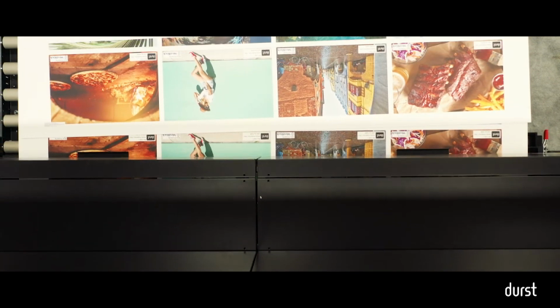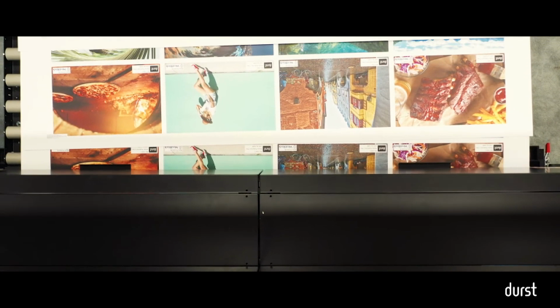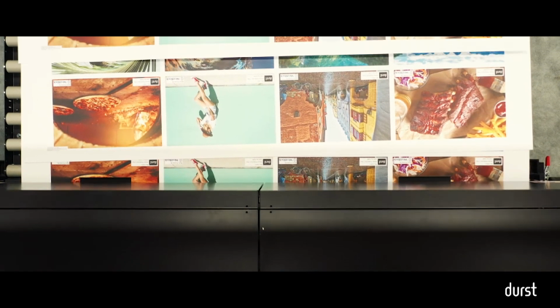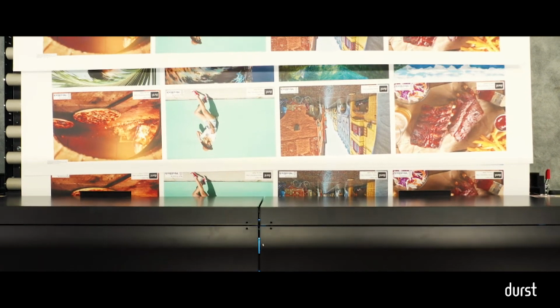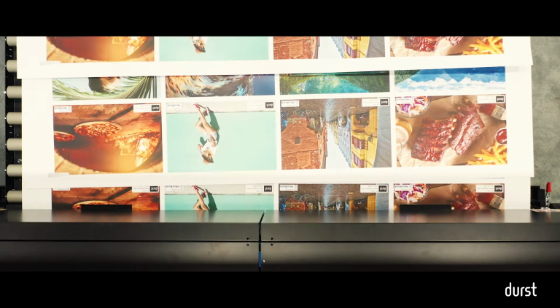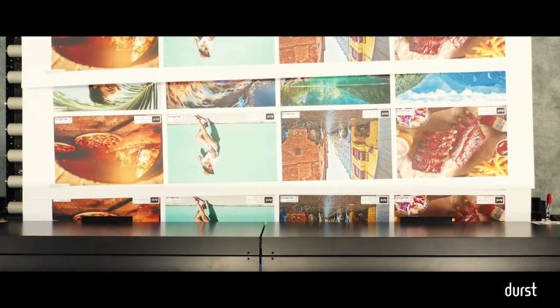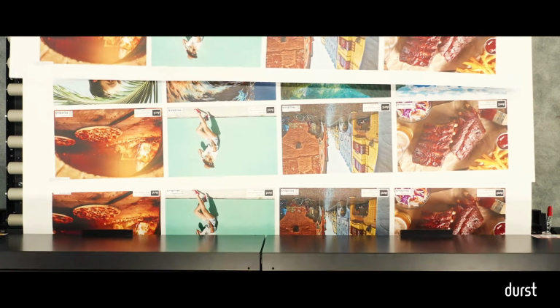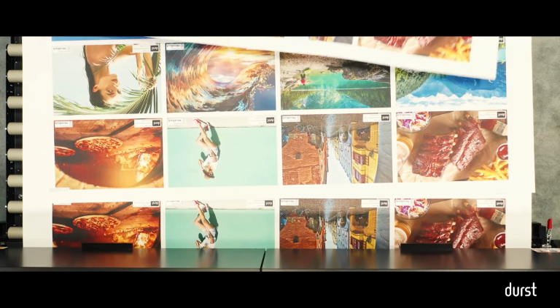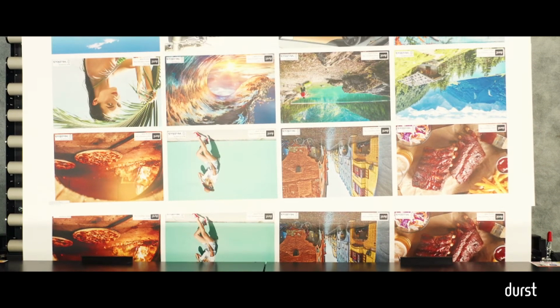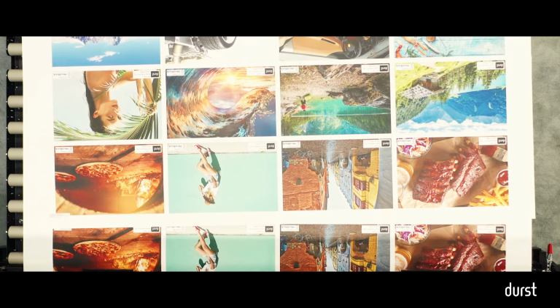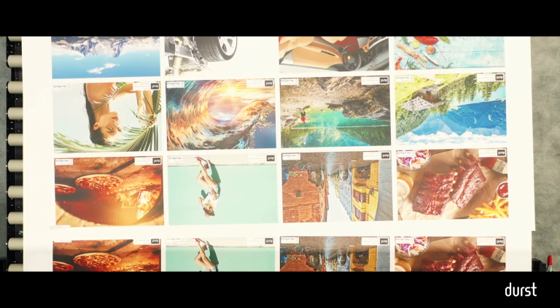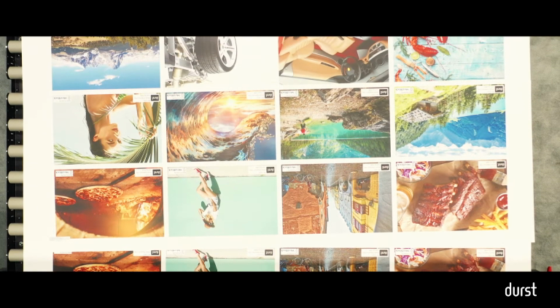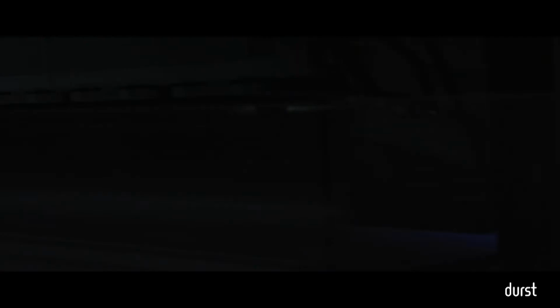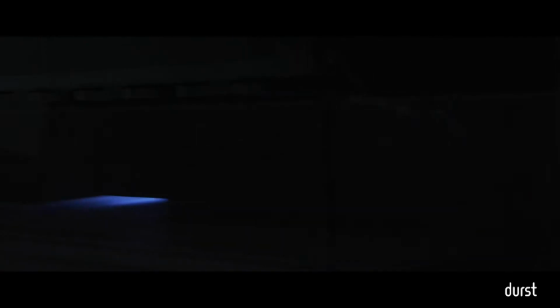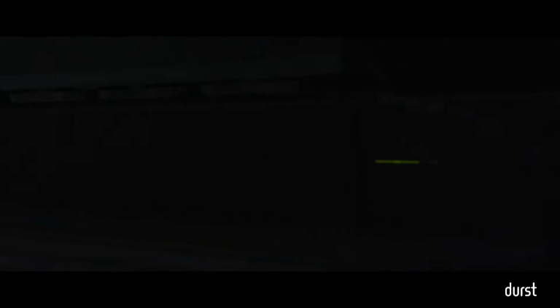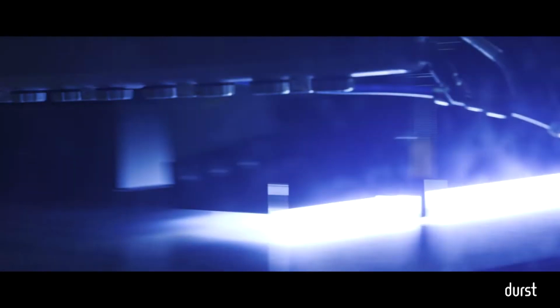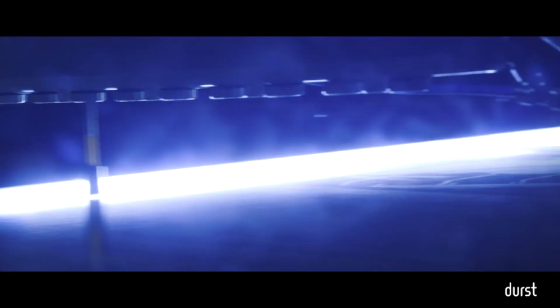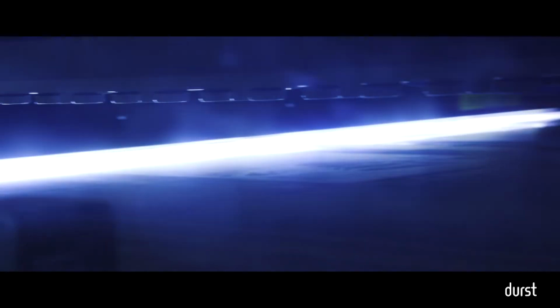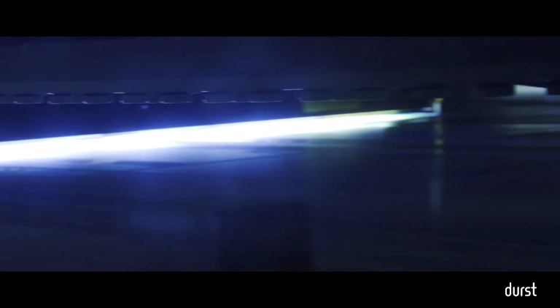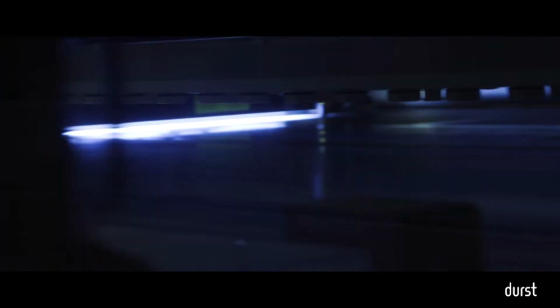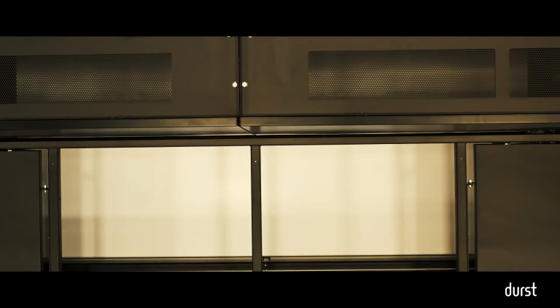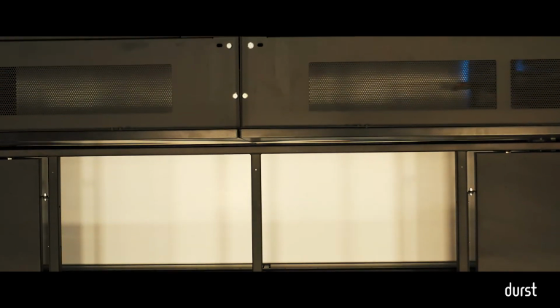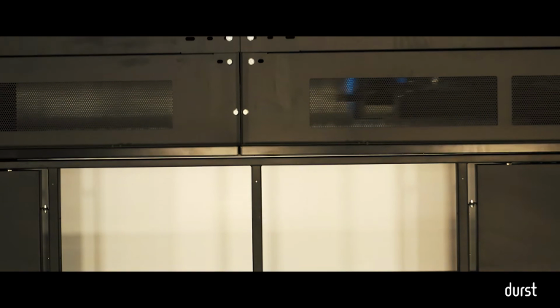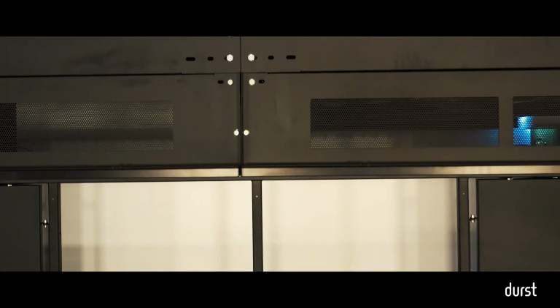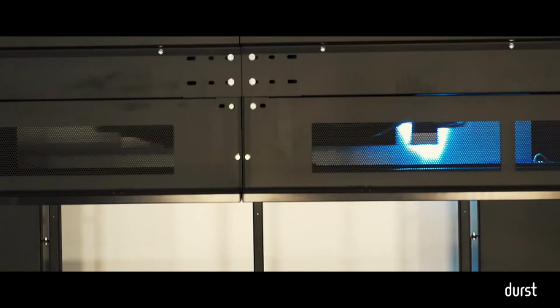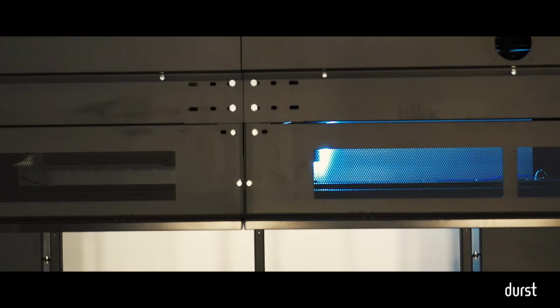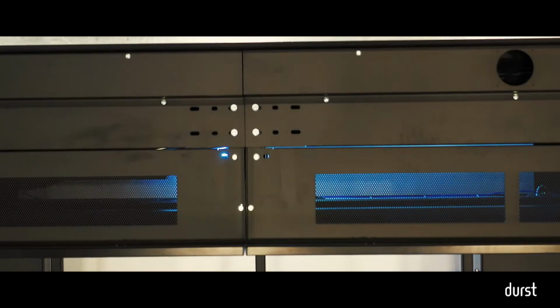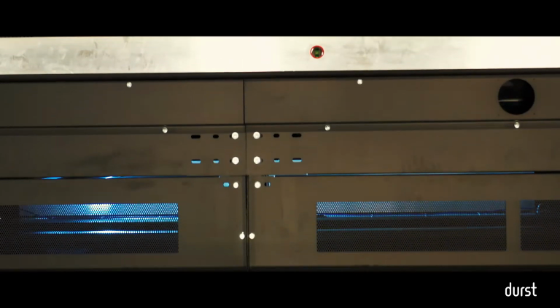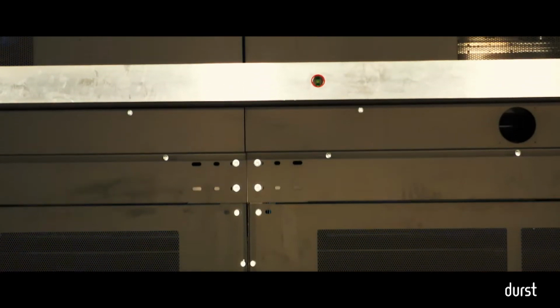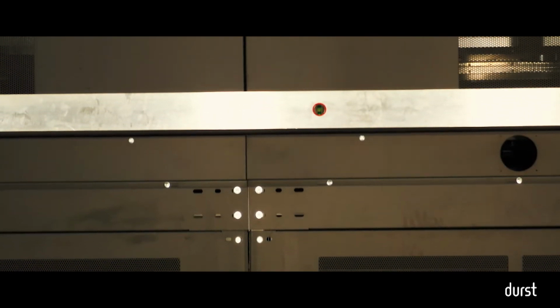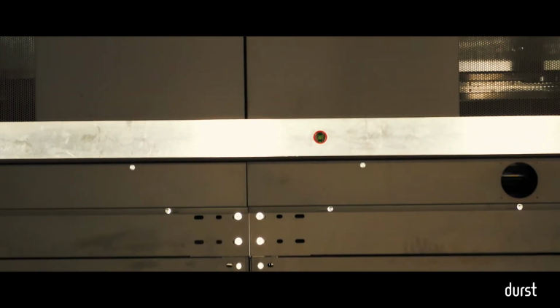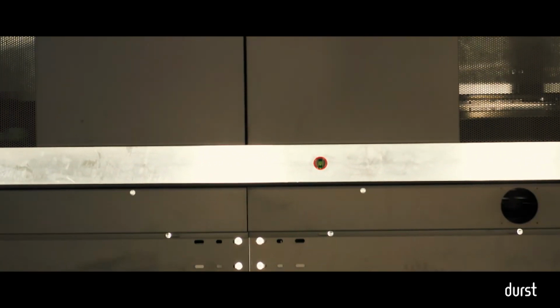We've got fast printers, but we've got printers that can really run a tremendous amount of volume because they touch all those other bases that allow you to continuously run — in some cases, in some shops — on truly a 24/7 basis.